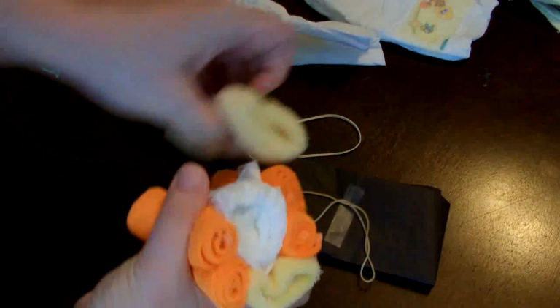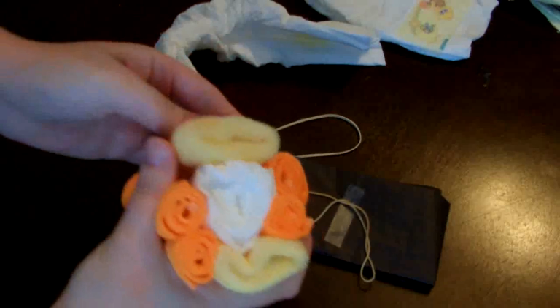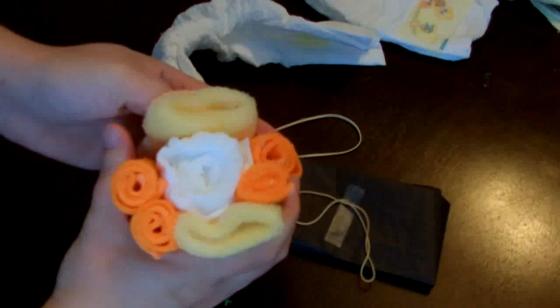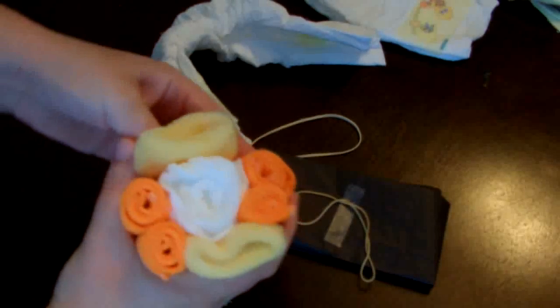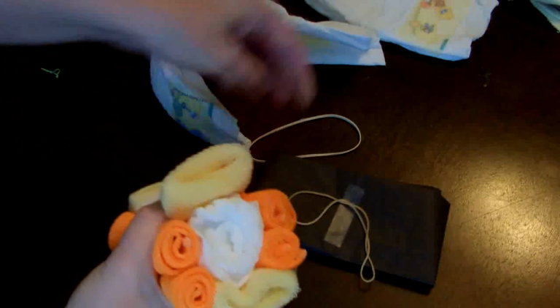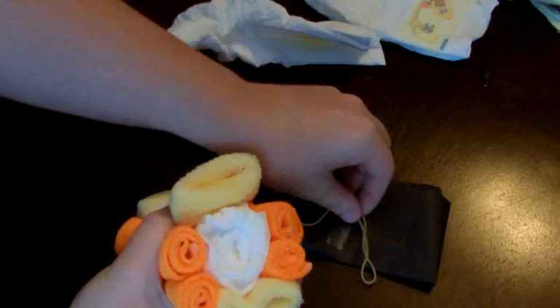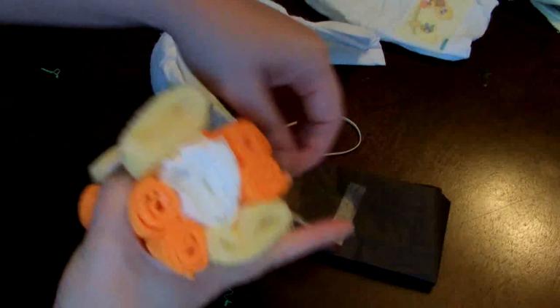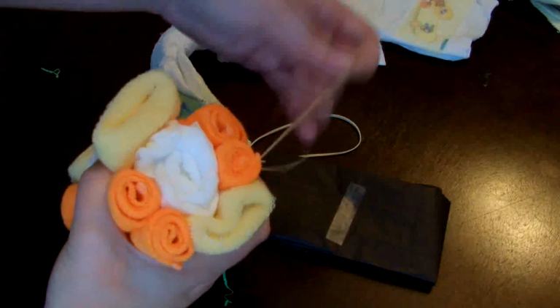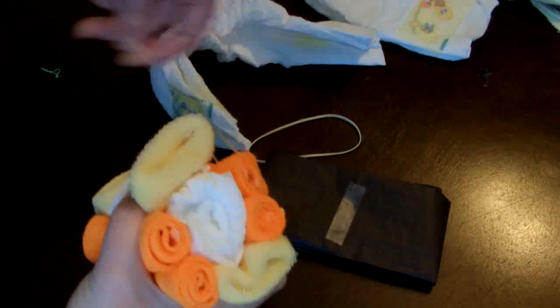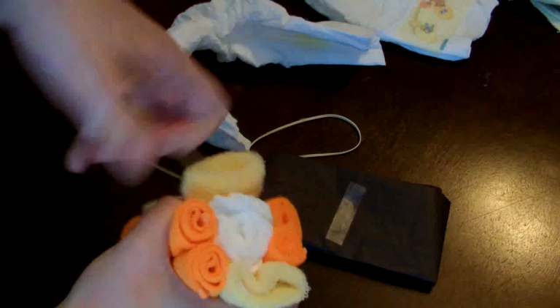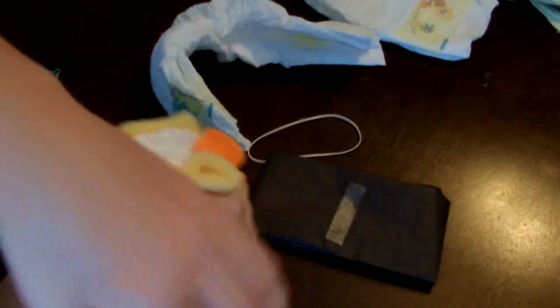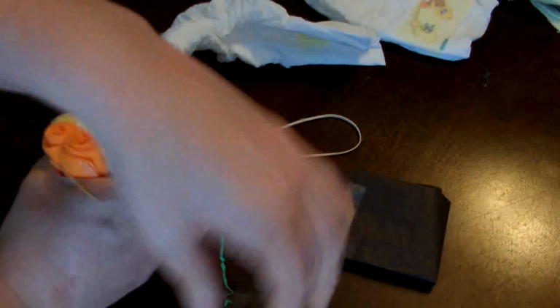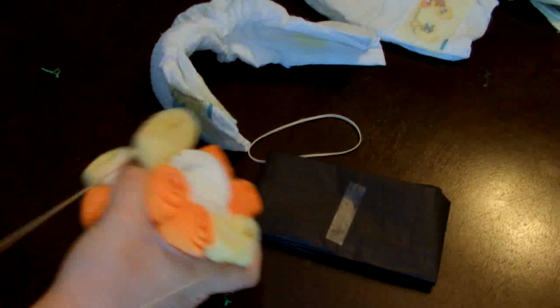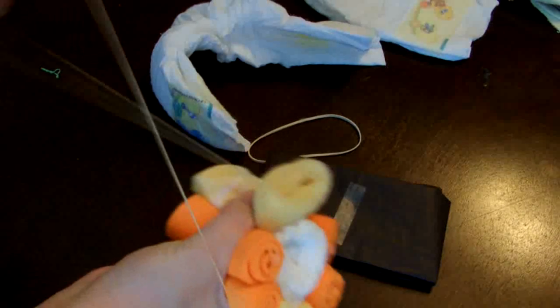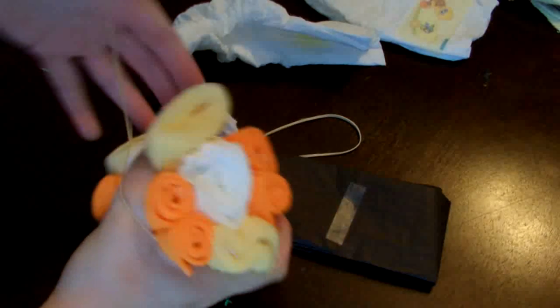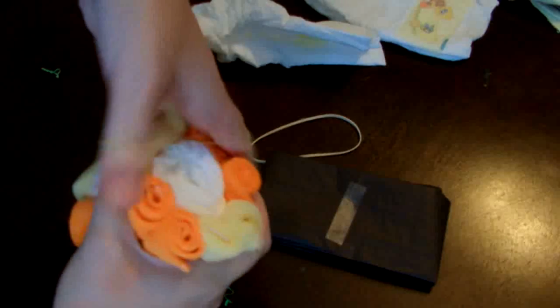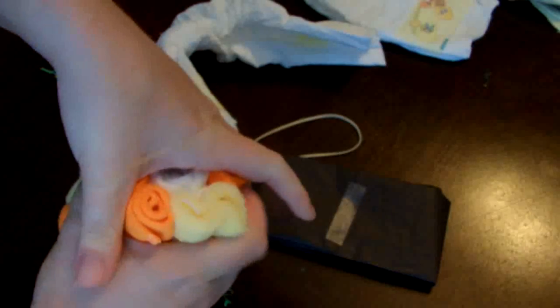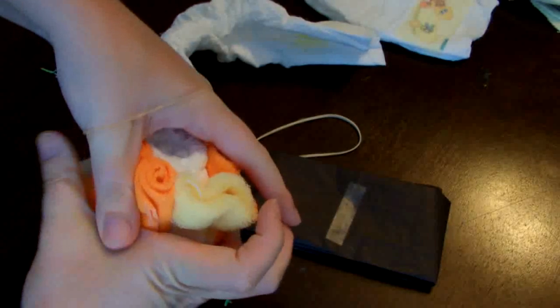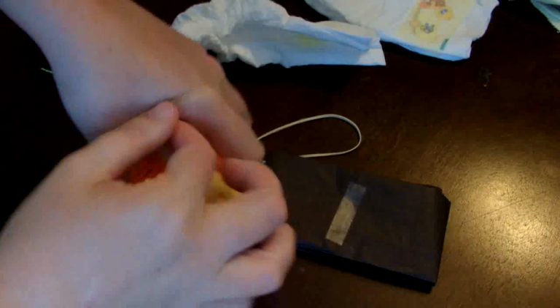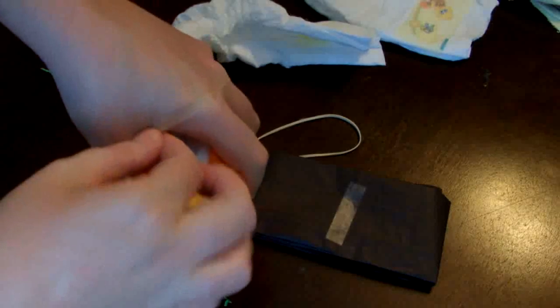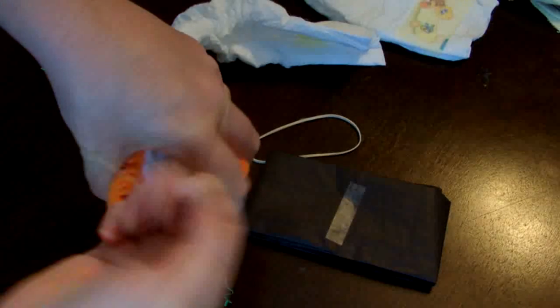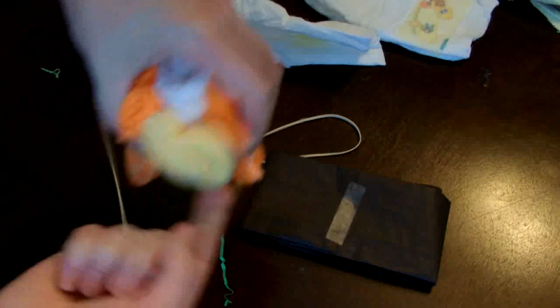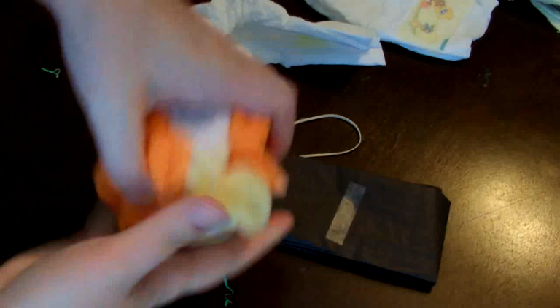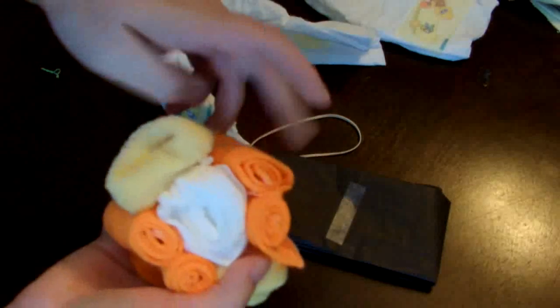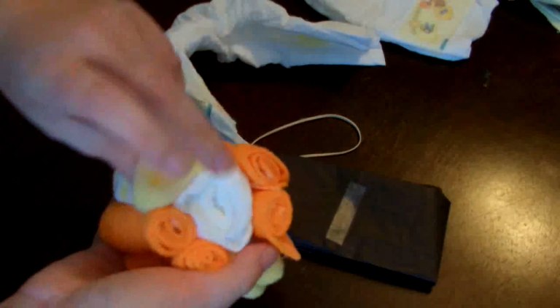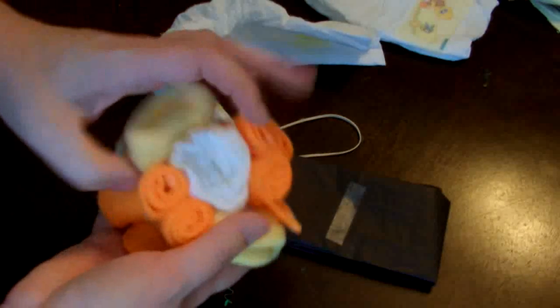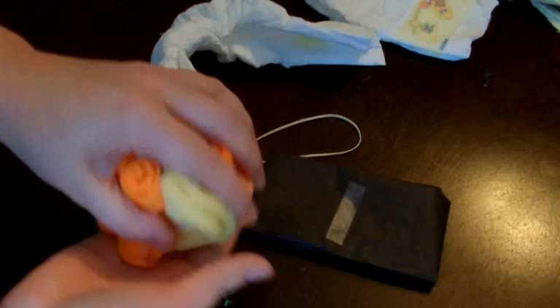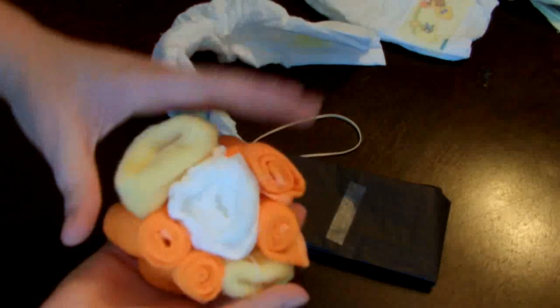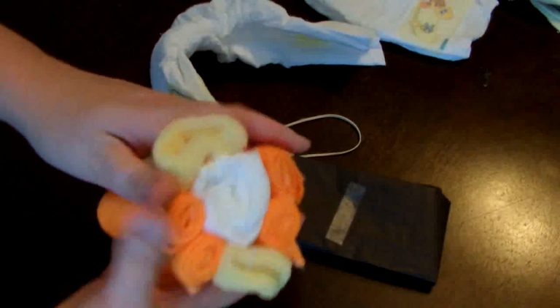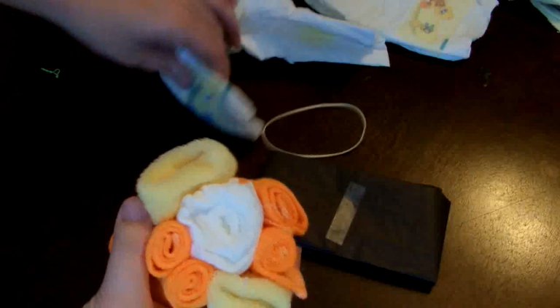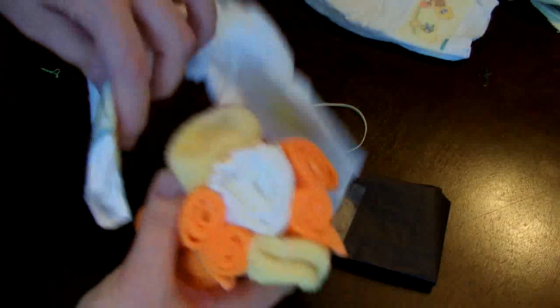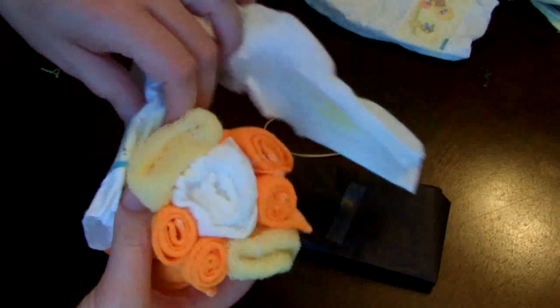All of that was held together with a rubber band. Then the second diaper was placed around all of this and secured again with a rubber band.